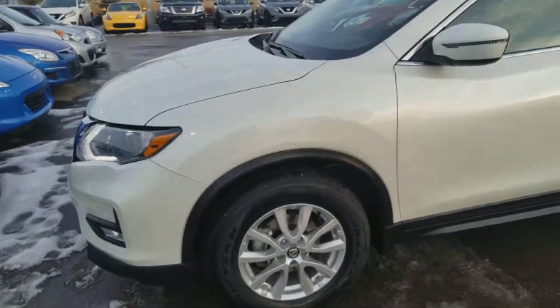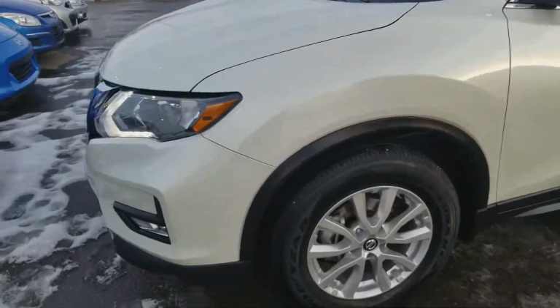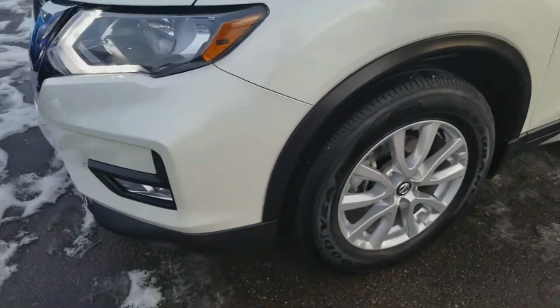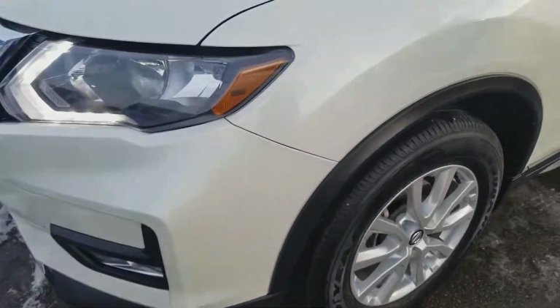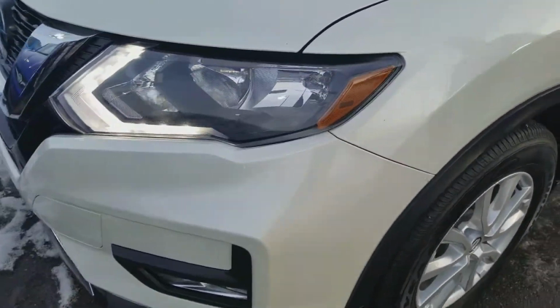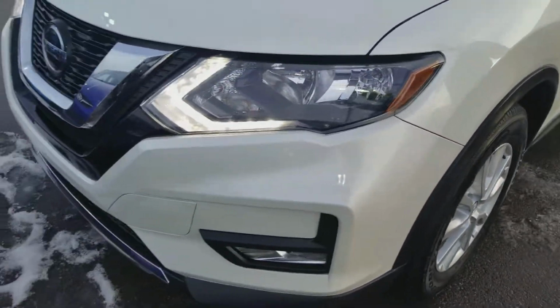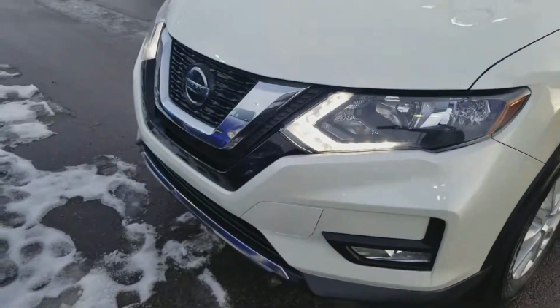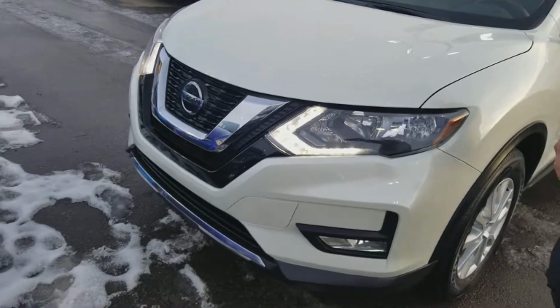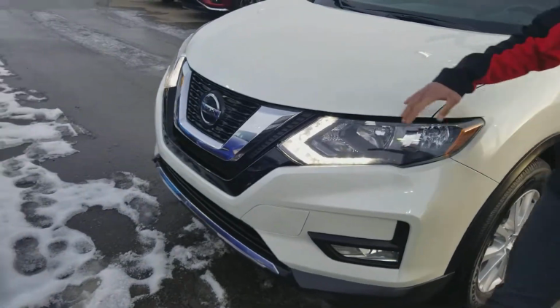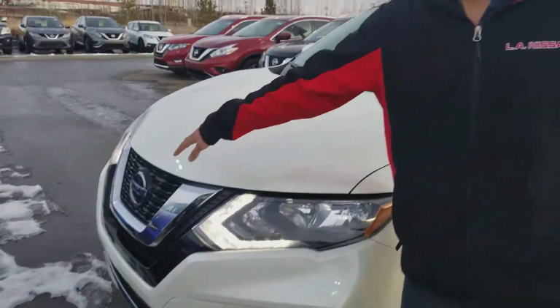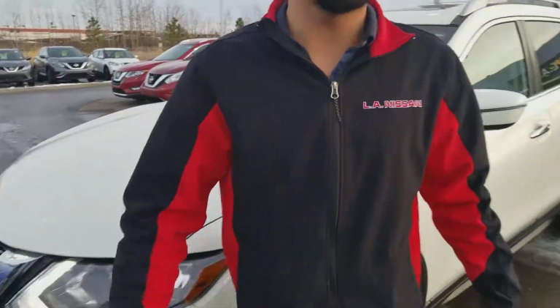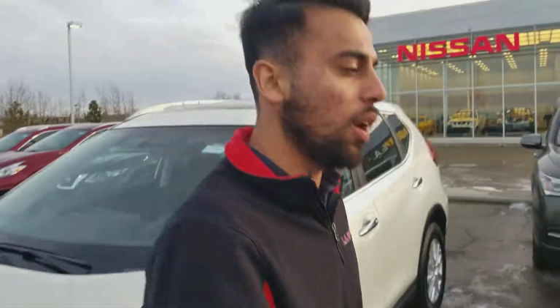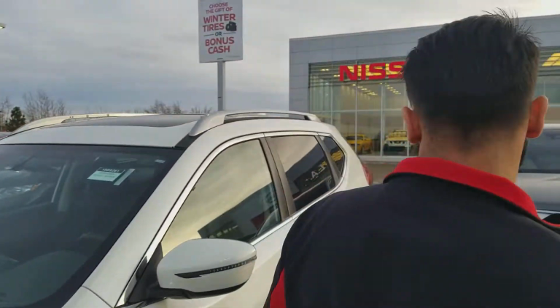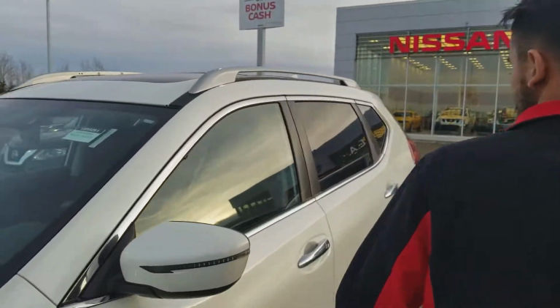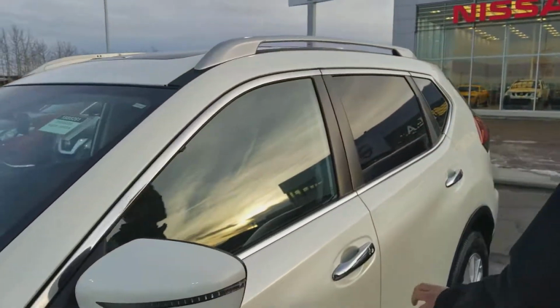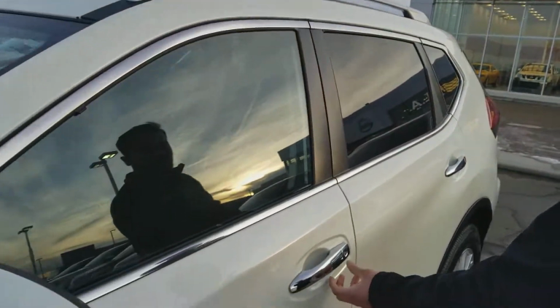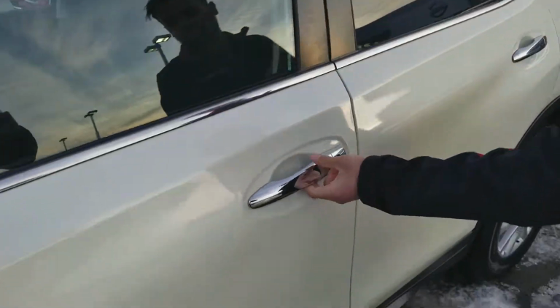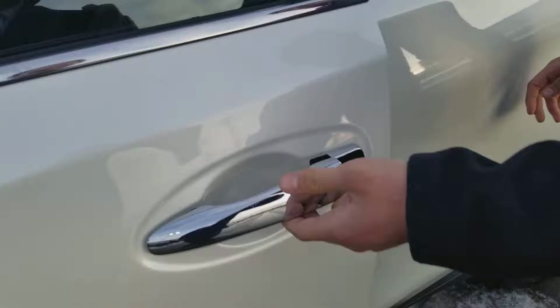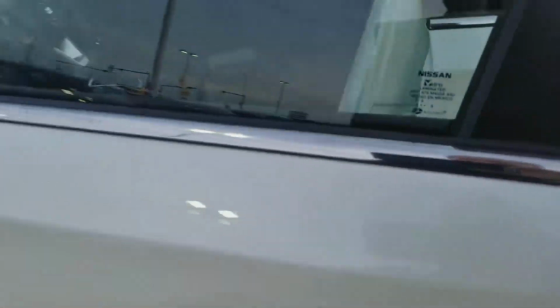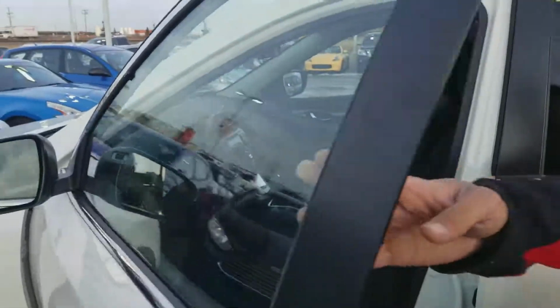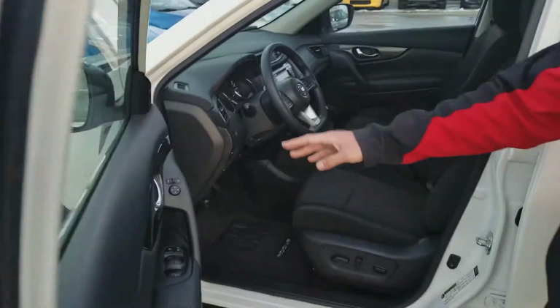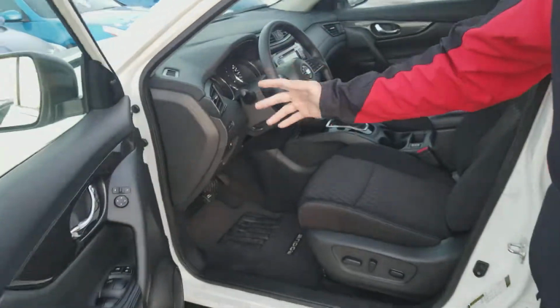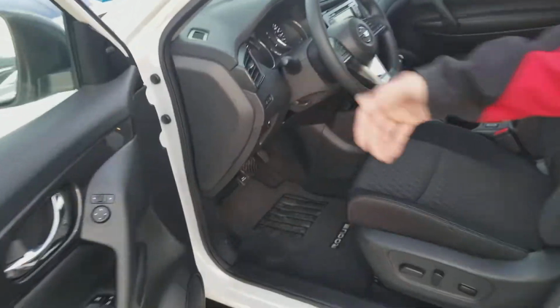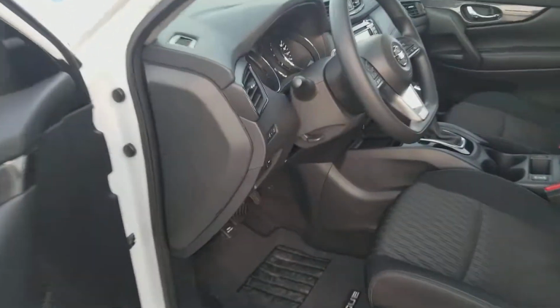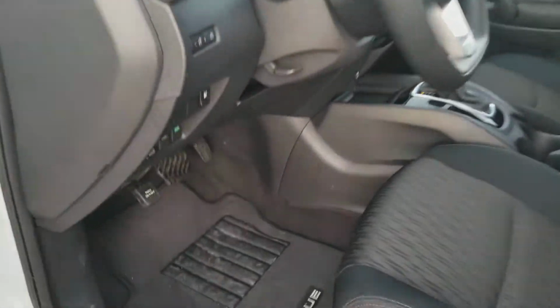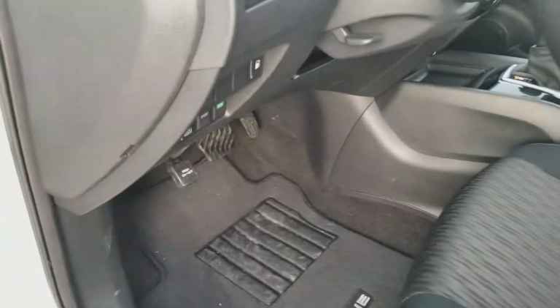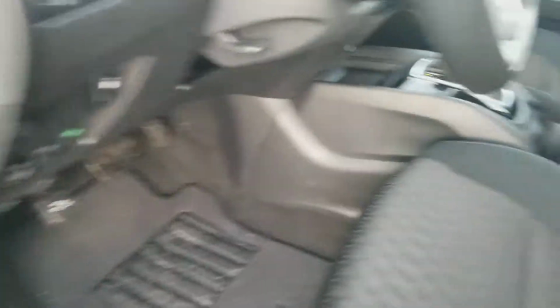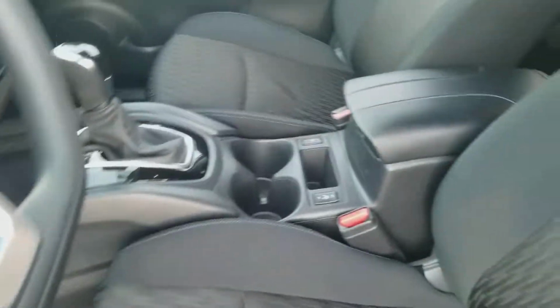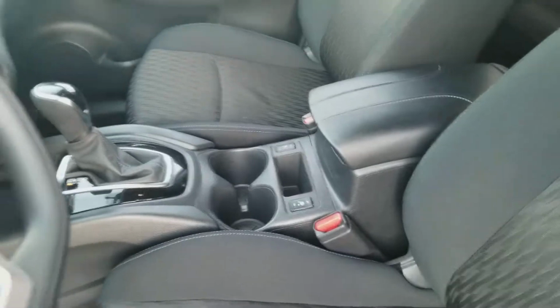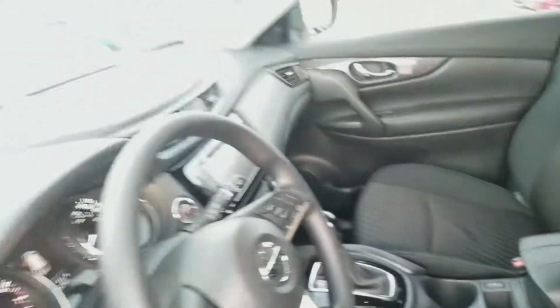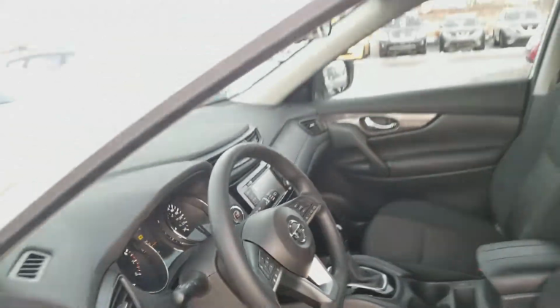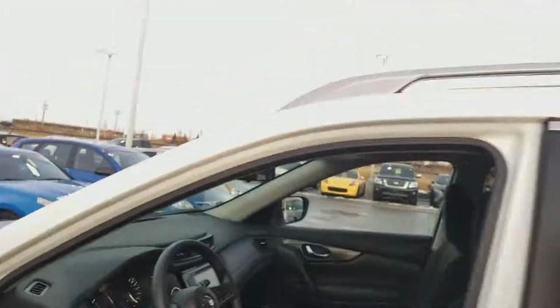You are going to get your aluminum alloy wheels, fog lights to the front, forward emergency braking. Also, what I like about these is you're going to get keyless entry, remote start, sport mode, eco mode, push to start, heated seats, backup camera, and blind spot monitoring.